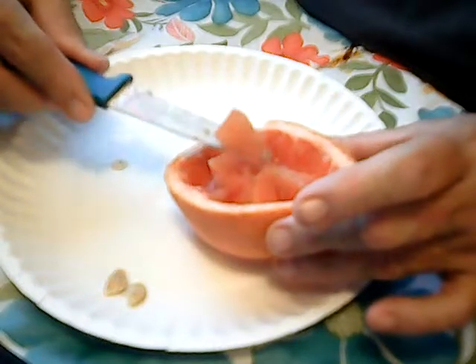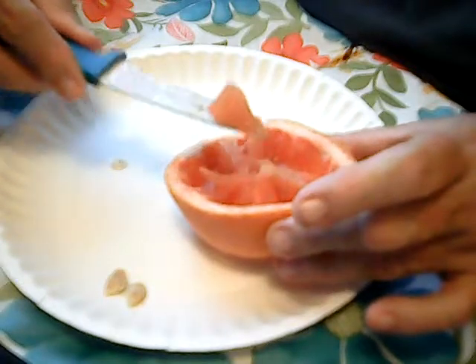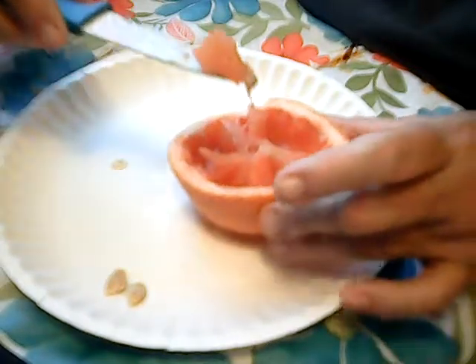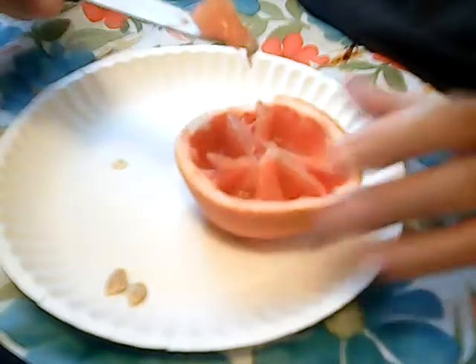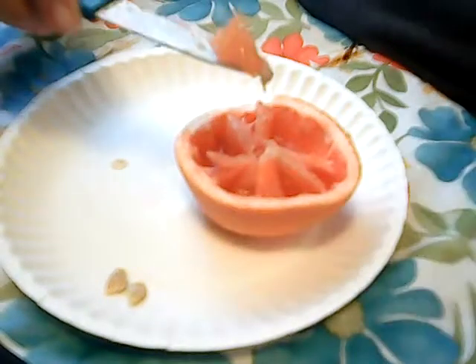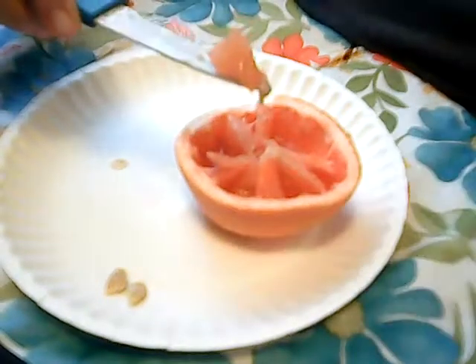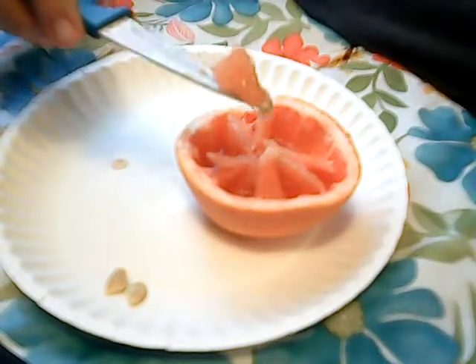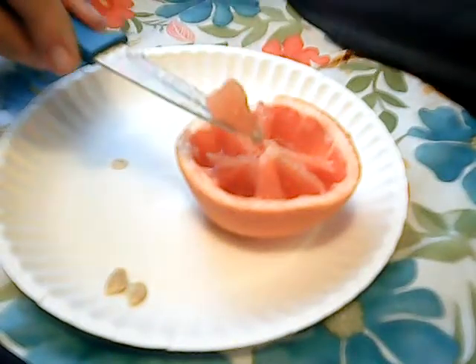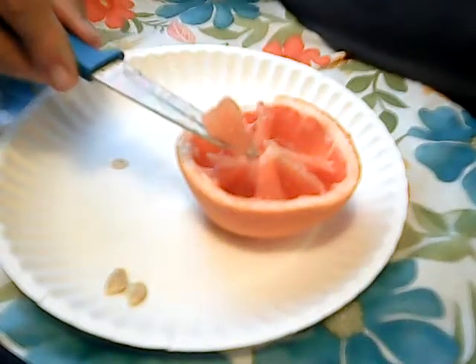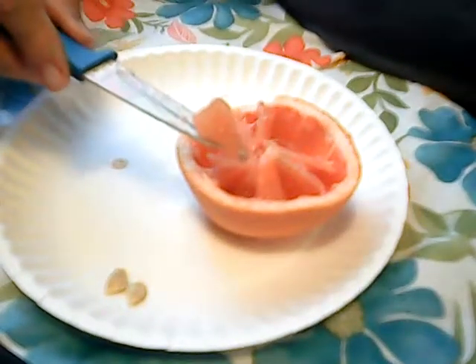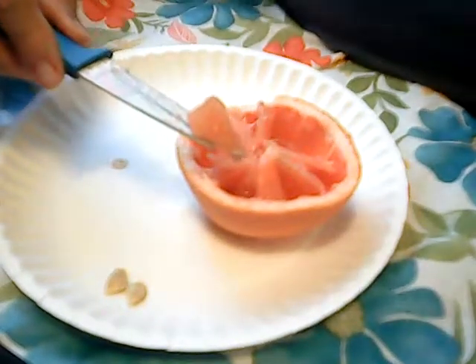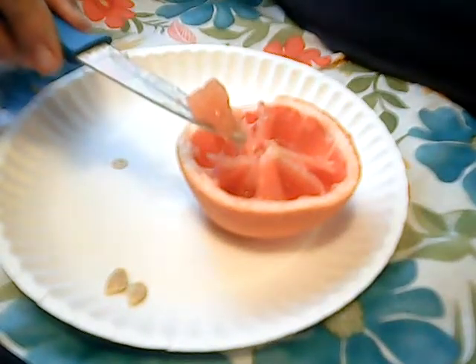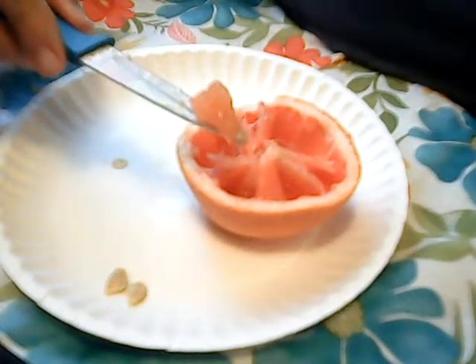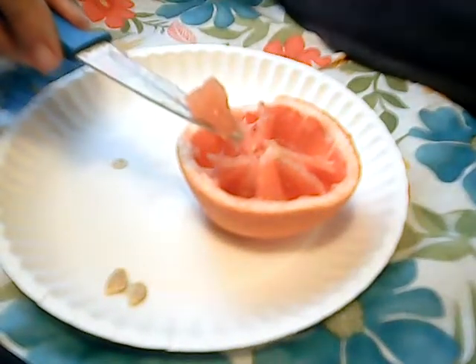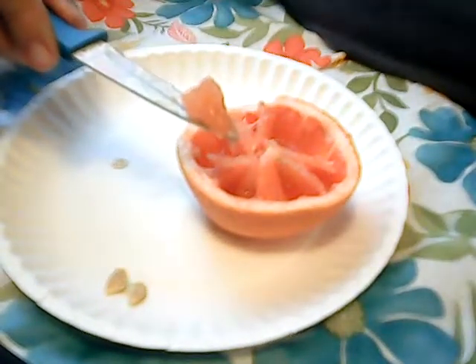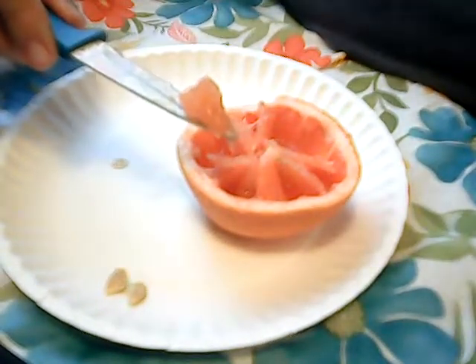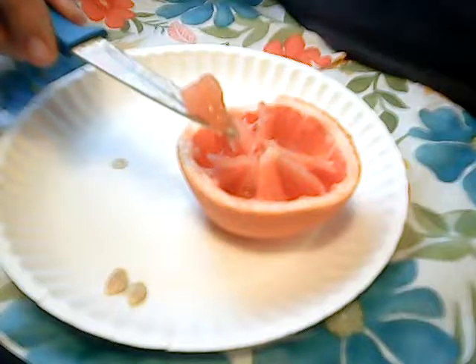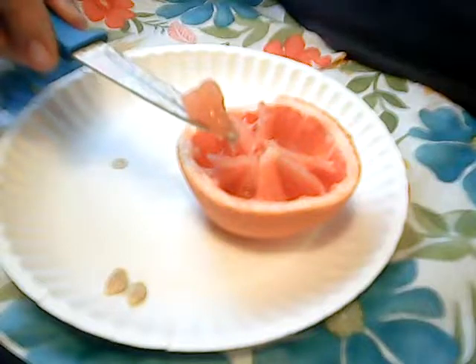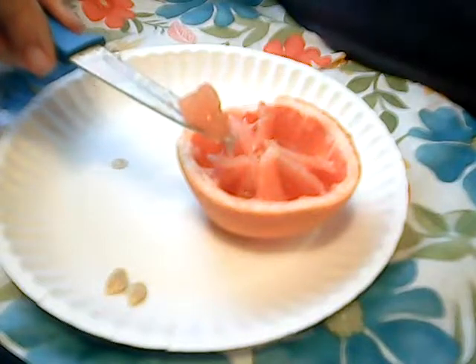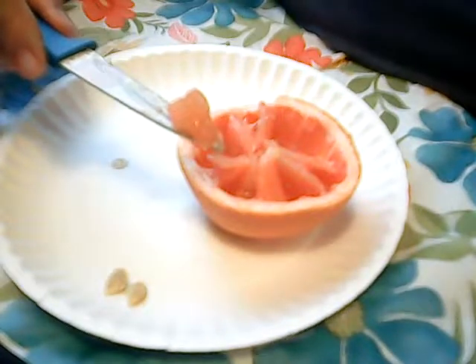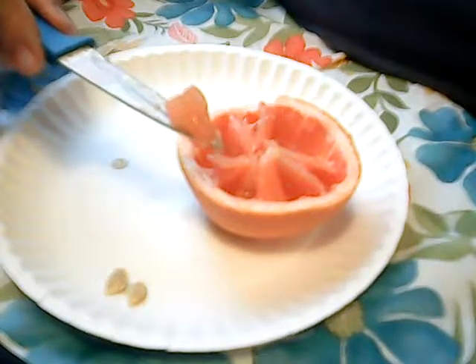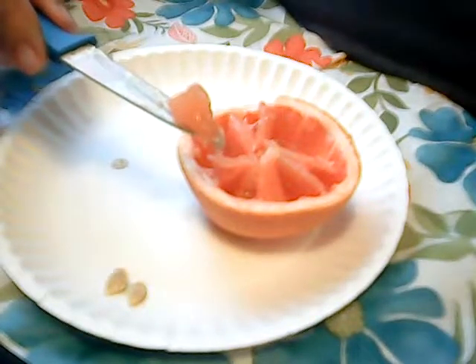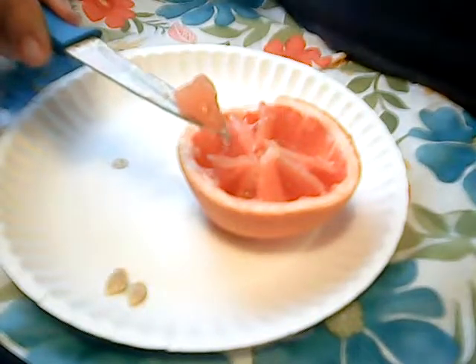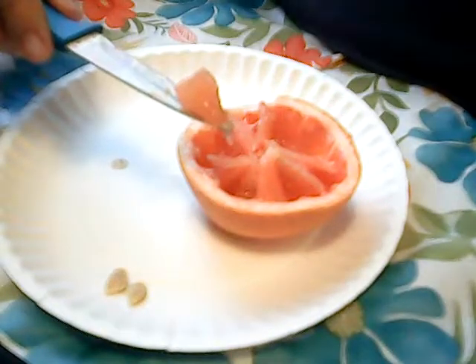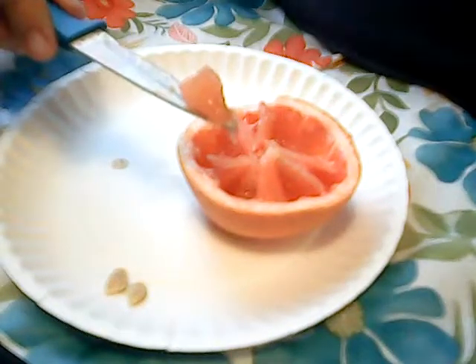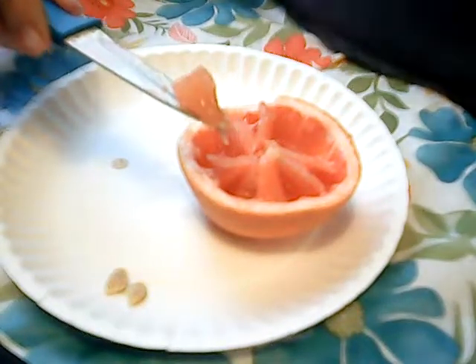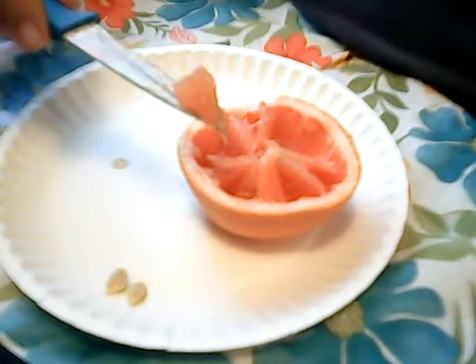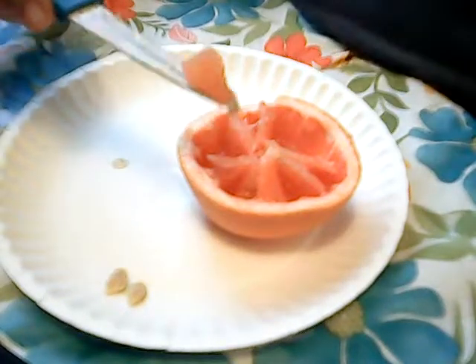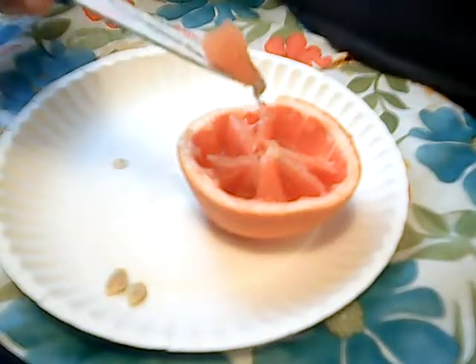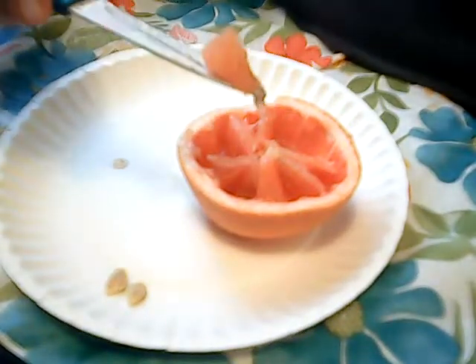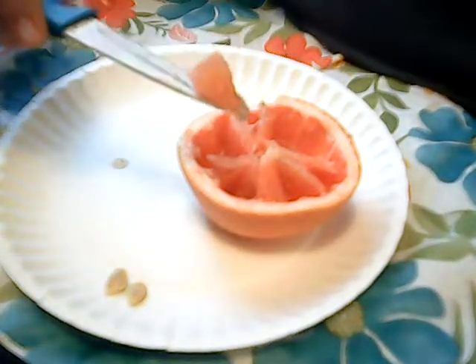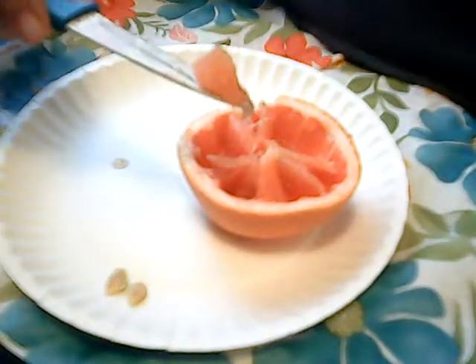Speaking of cookies, I'm going to do an Oreo cookie review because they have the new chocolate center now. But I'm only going to eat two, which normally I could probably eat about six of them.